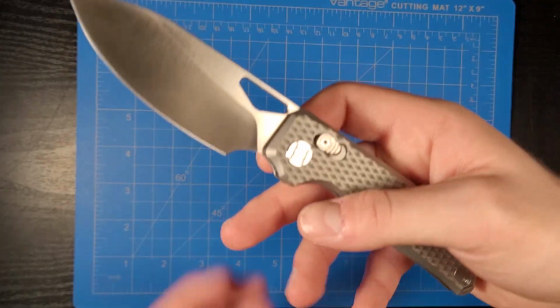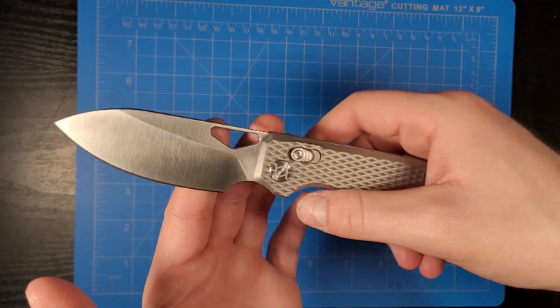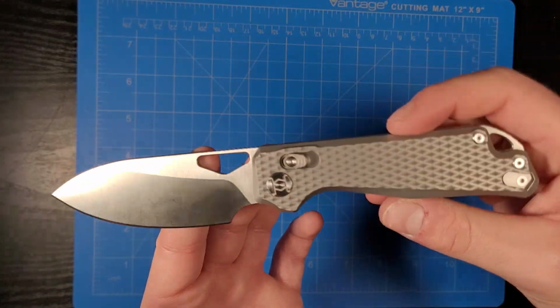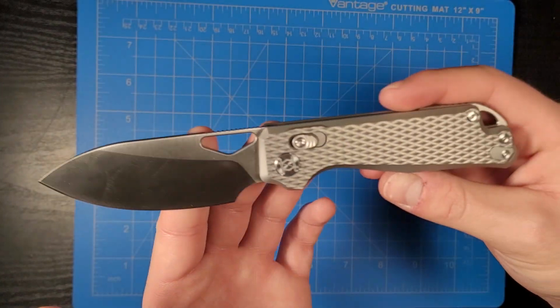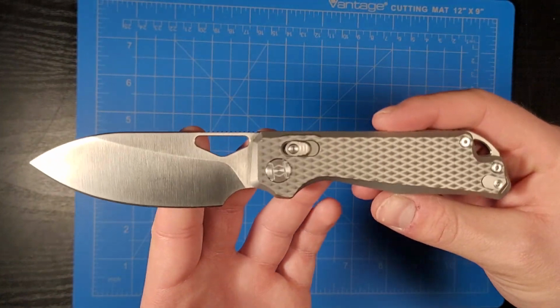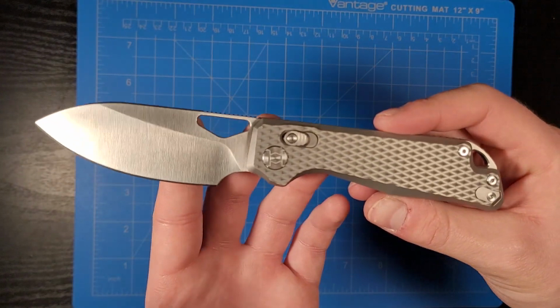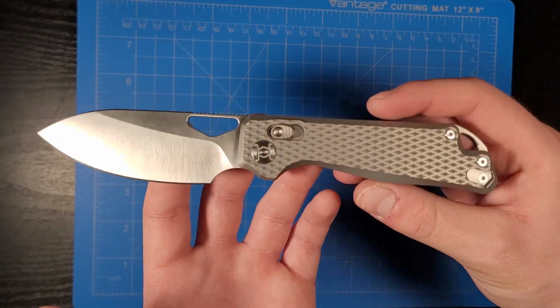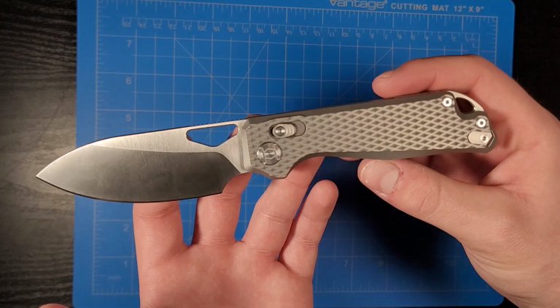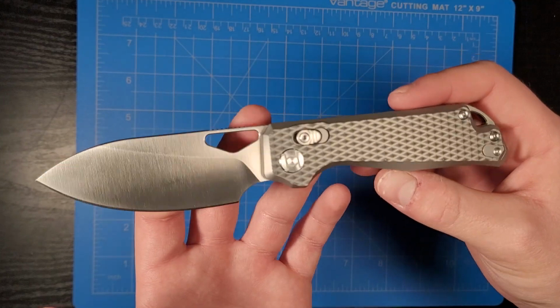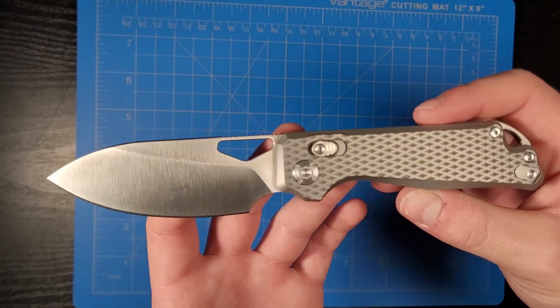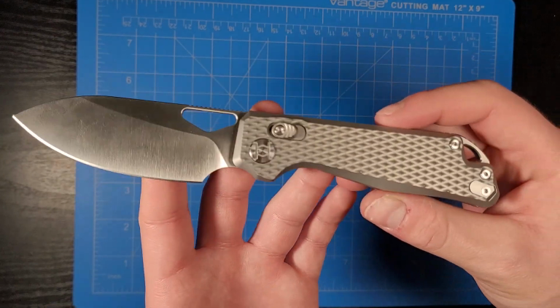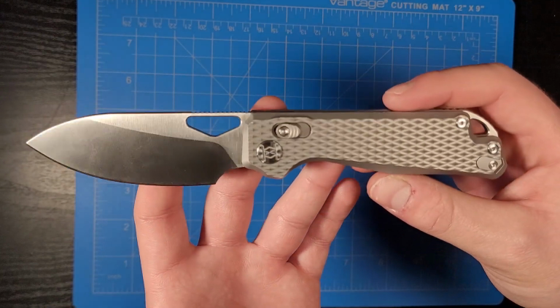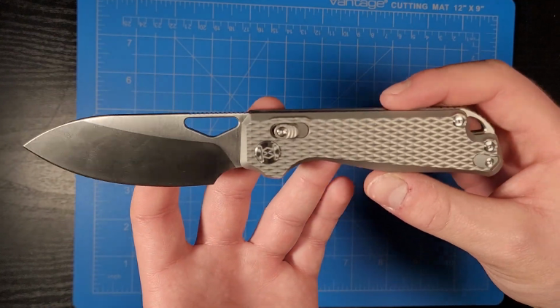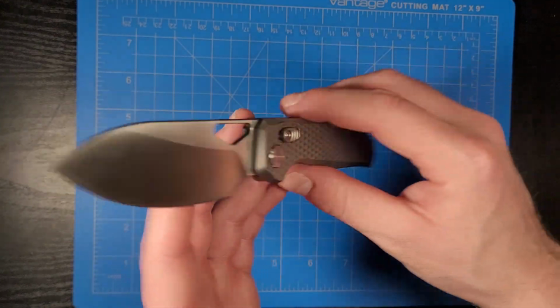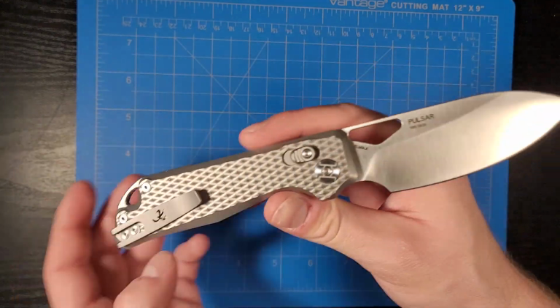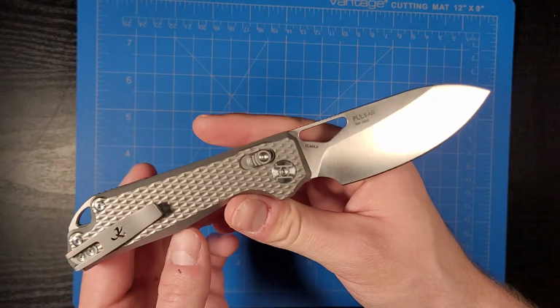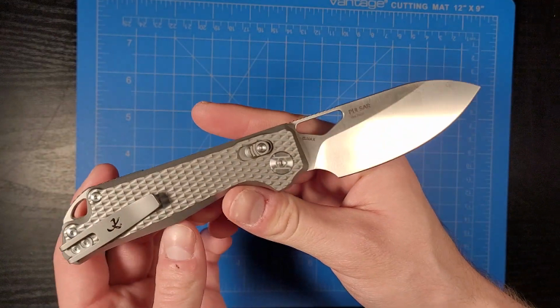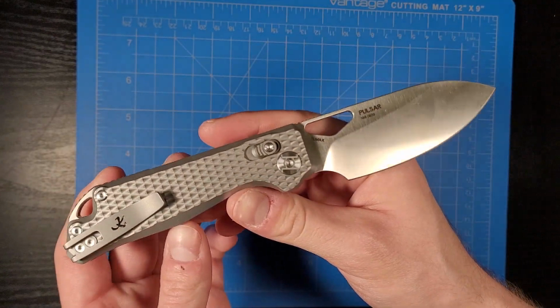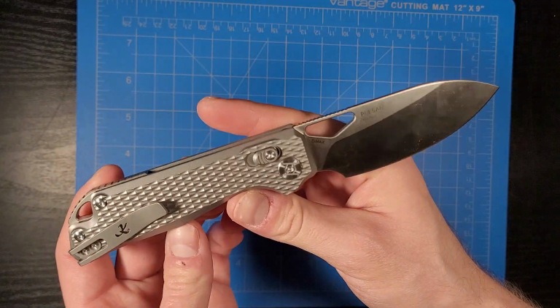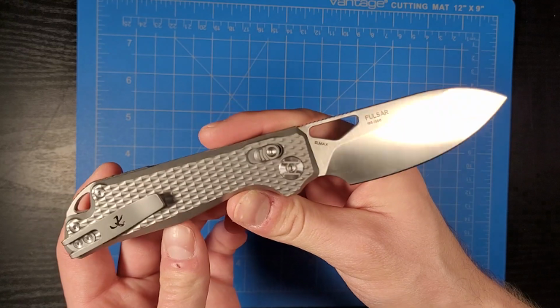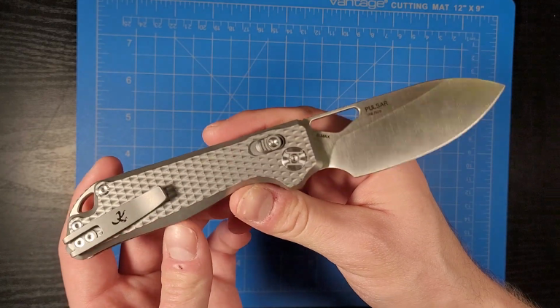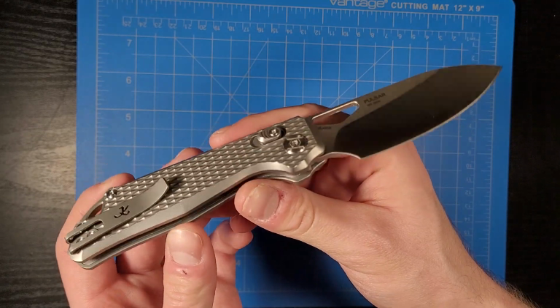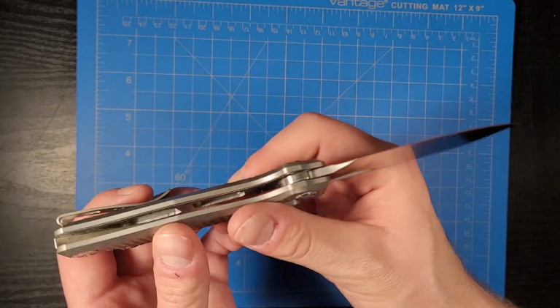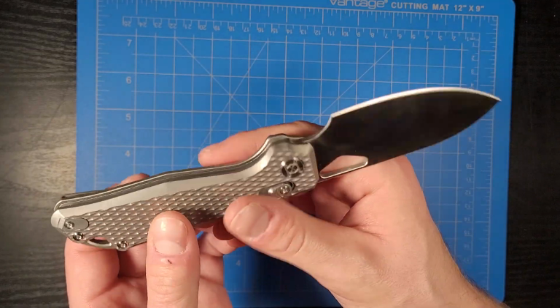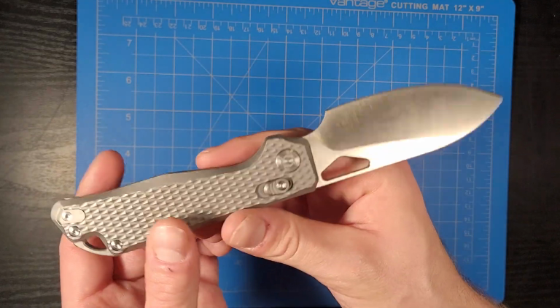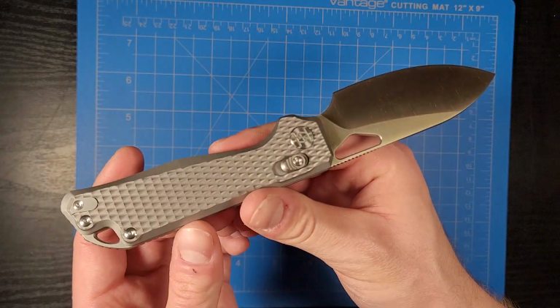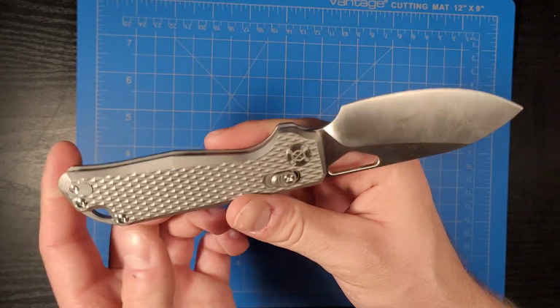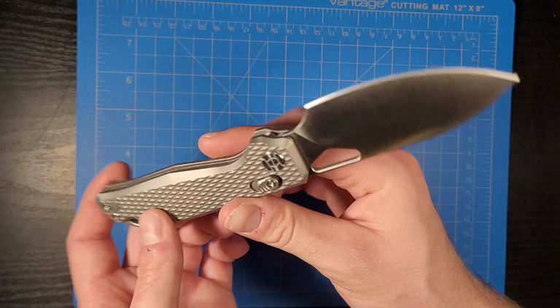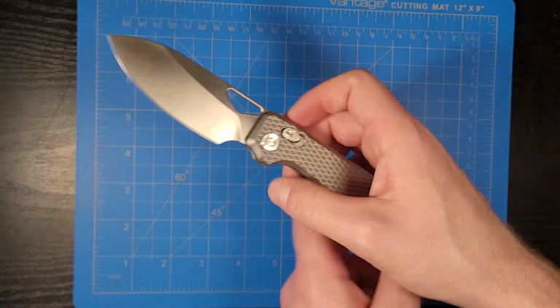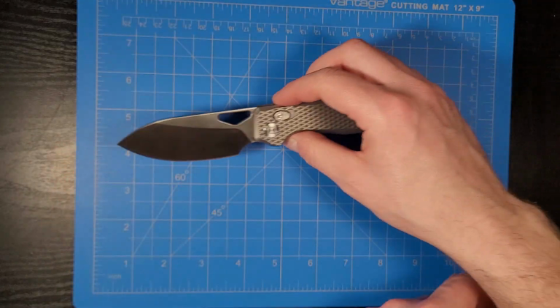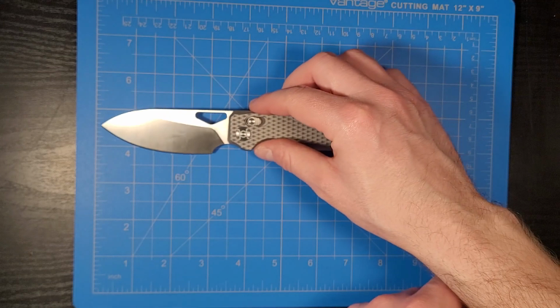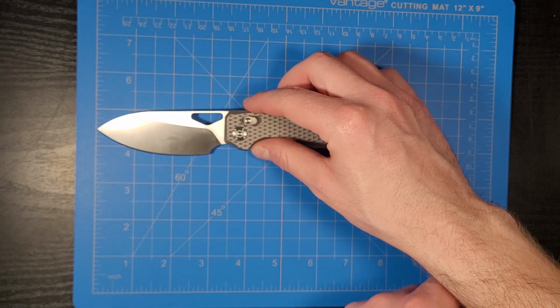What's up guys, Knife Fanatic here and today we're going to be looking at this Kunwu Pulsar. Super sweet looking knife — I love how this looks. Before we get into it, we're going to go over some of the specs real quick.